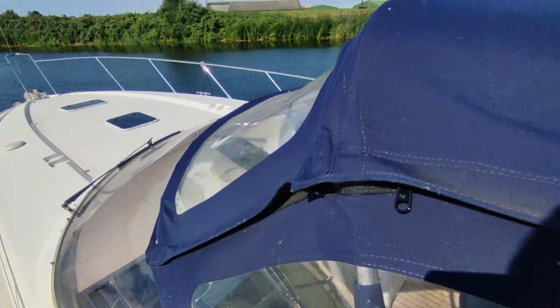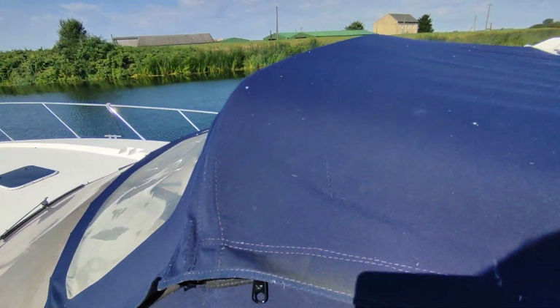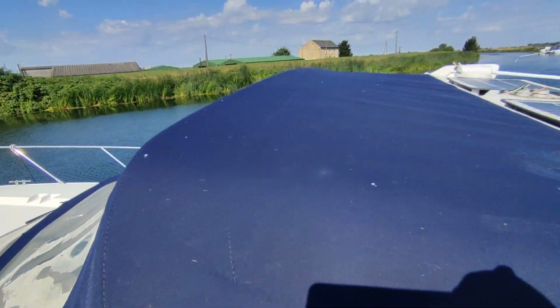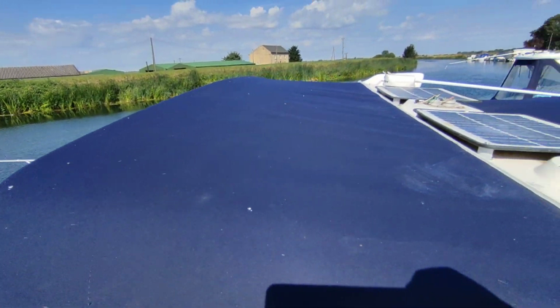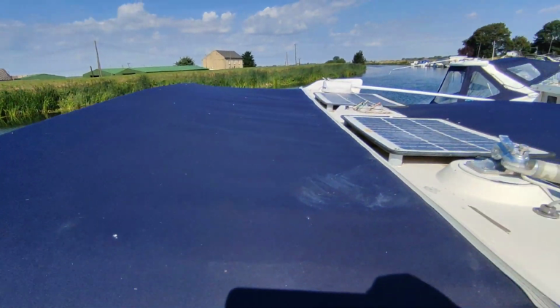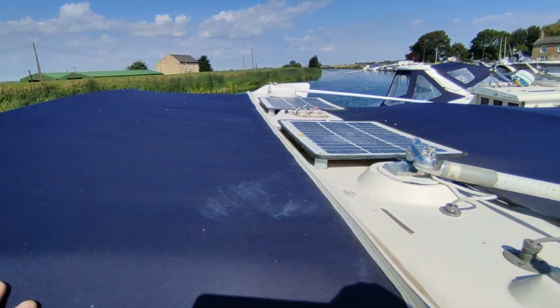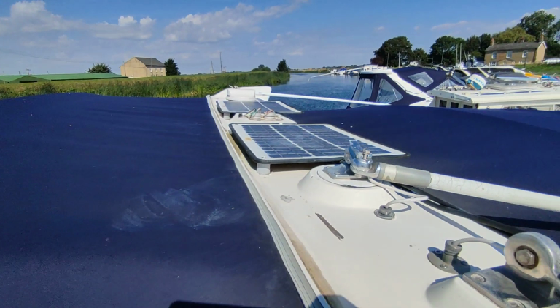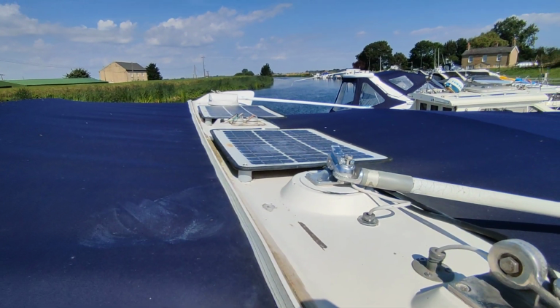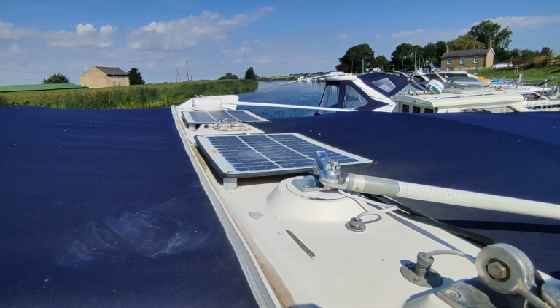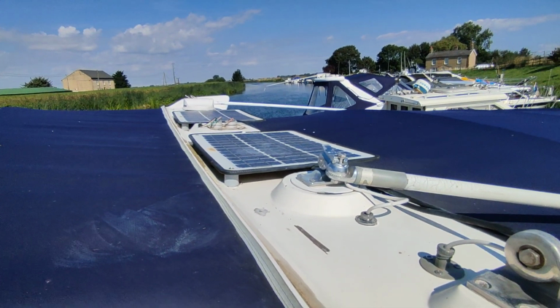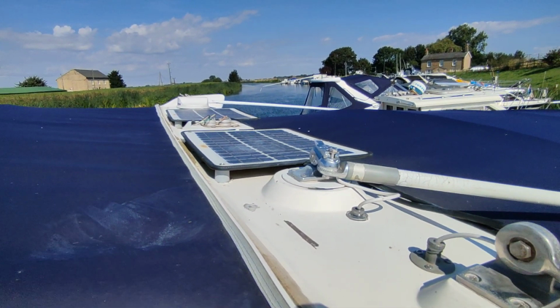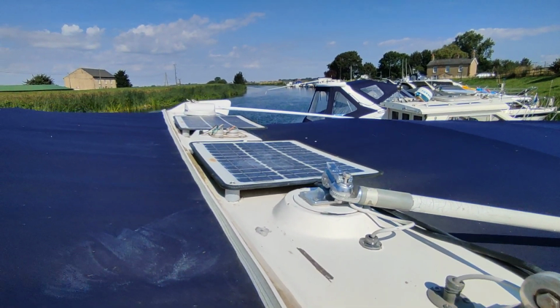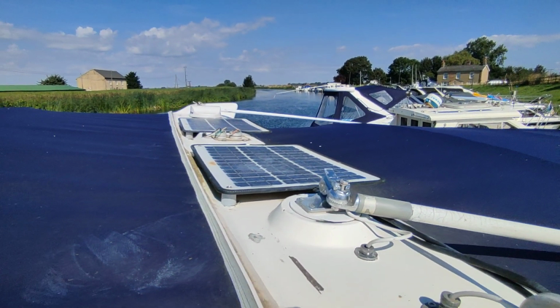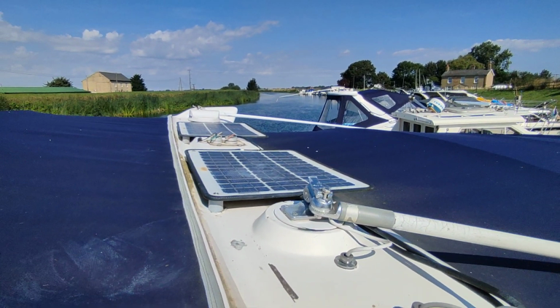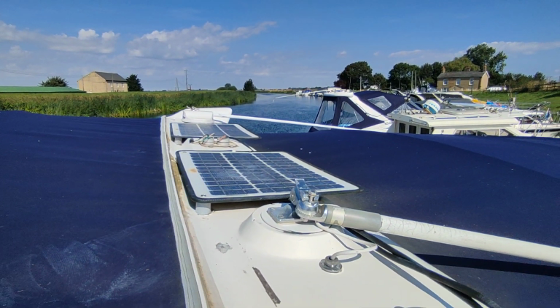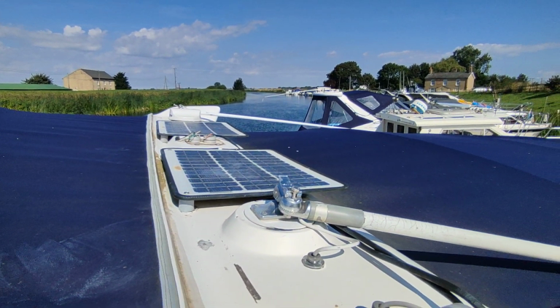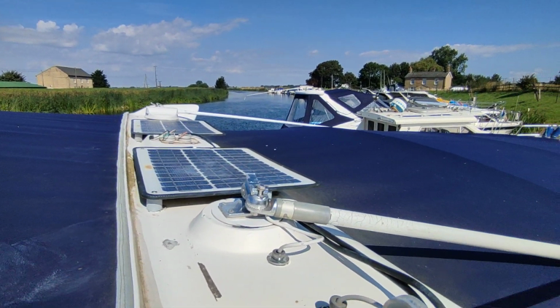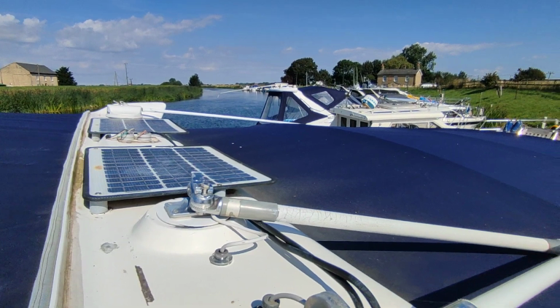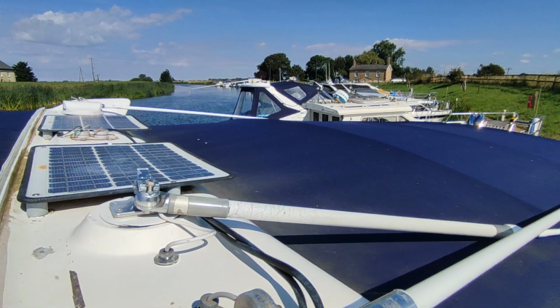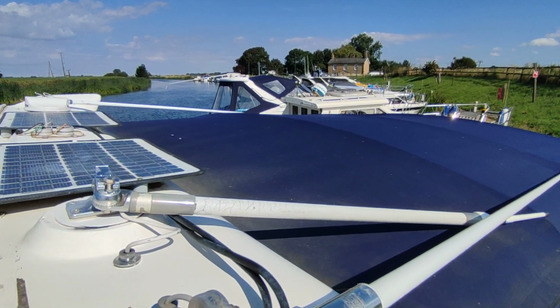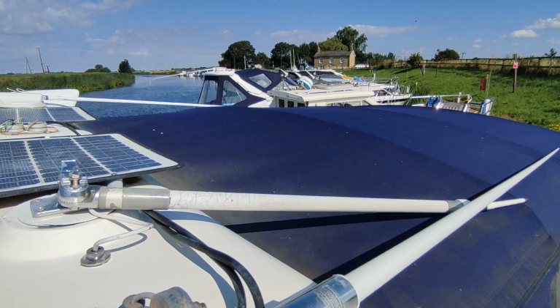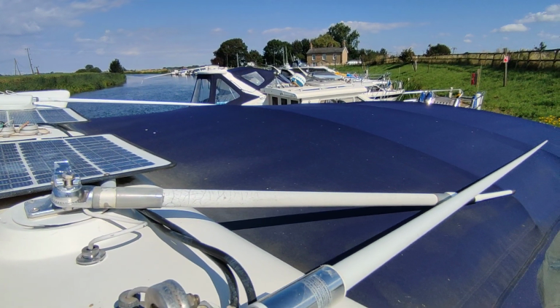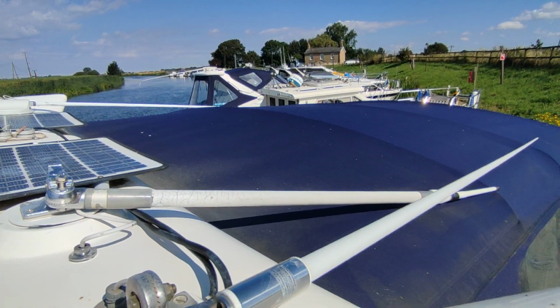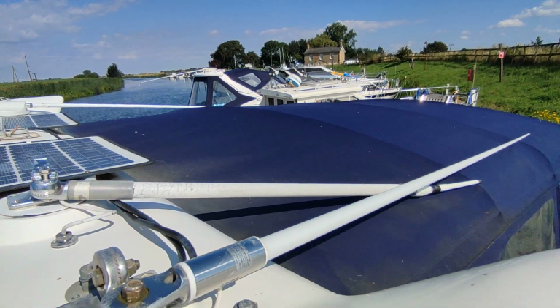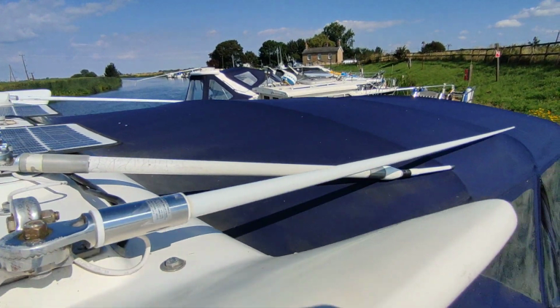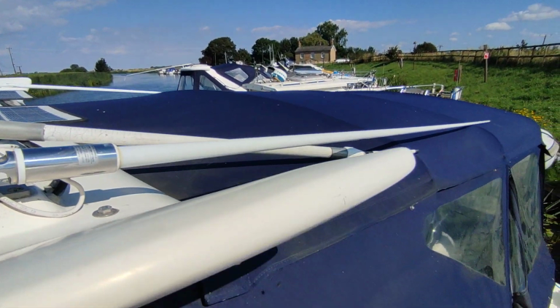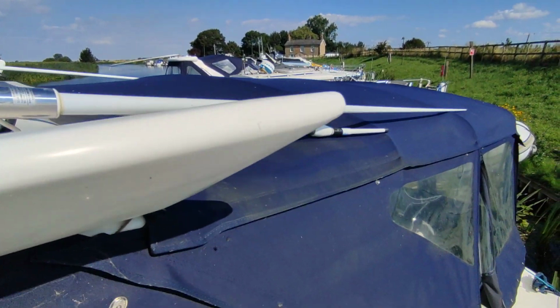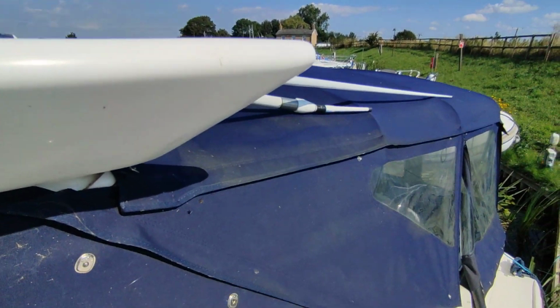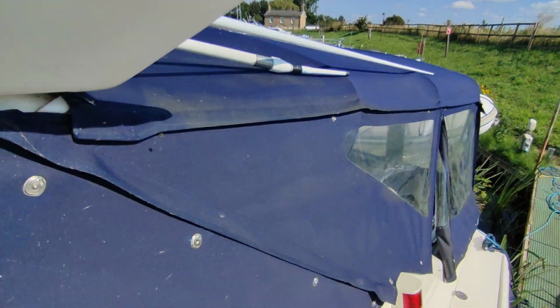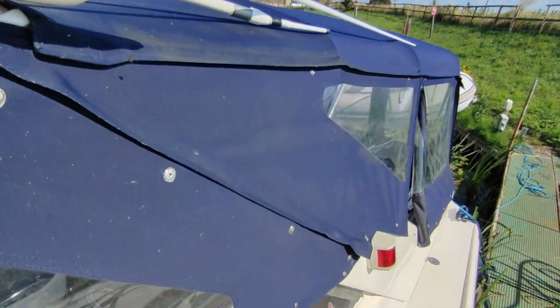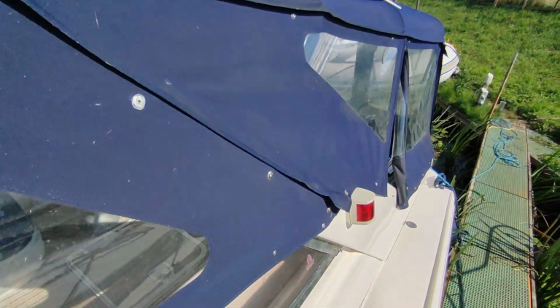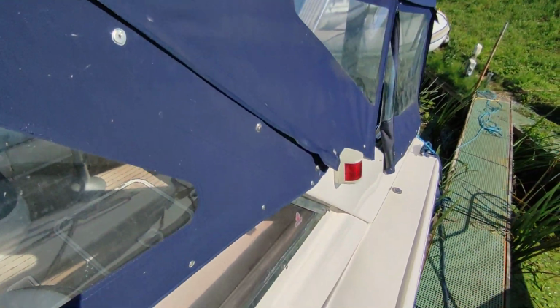New canopy as you can see, solar panels, a spotlight, and a radar mounting bracket that goes on the roof — it's taken off because of where the boat is, for low bridges. Beautiful canopy, gleaming white GRP.